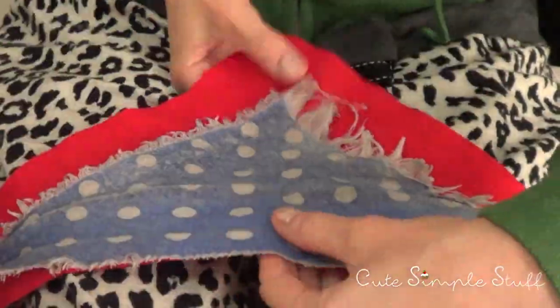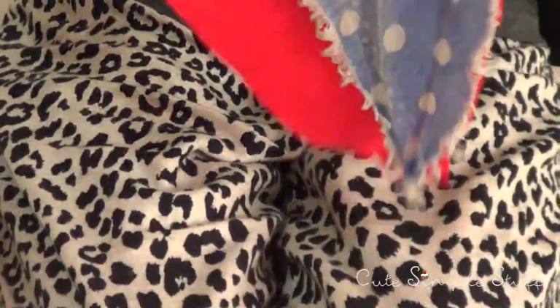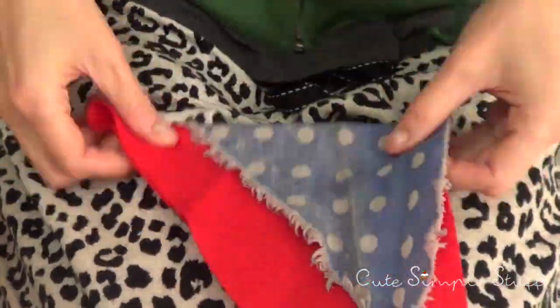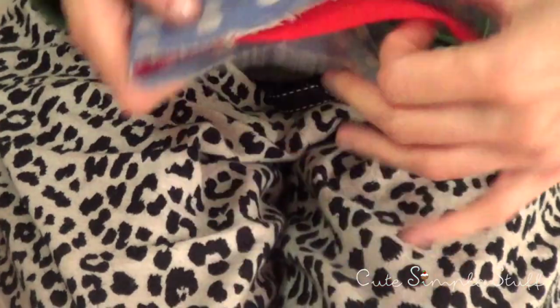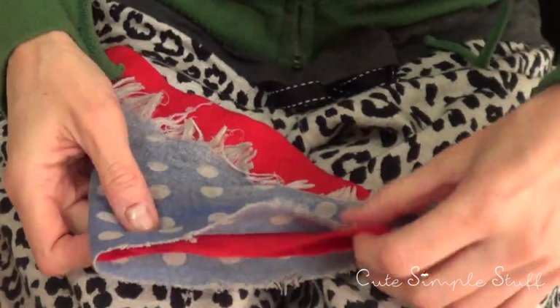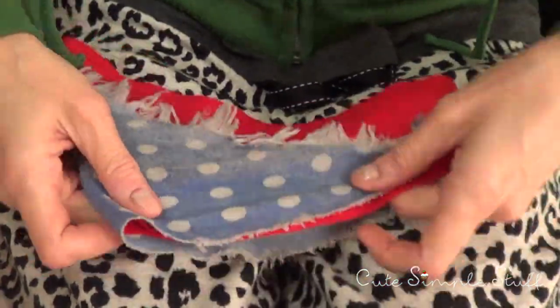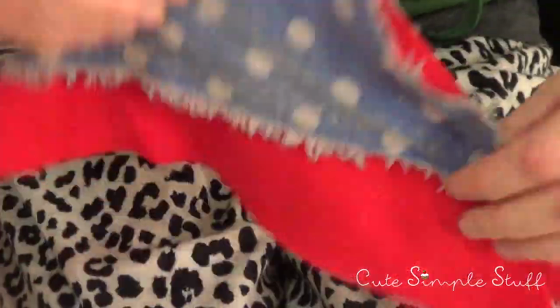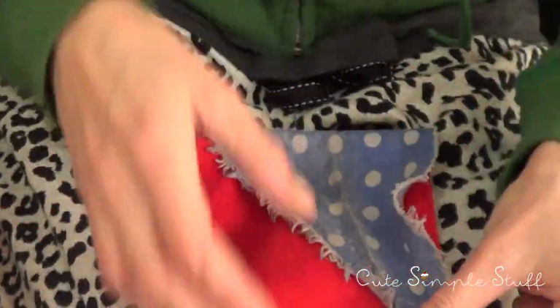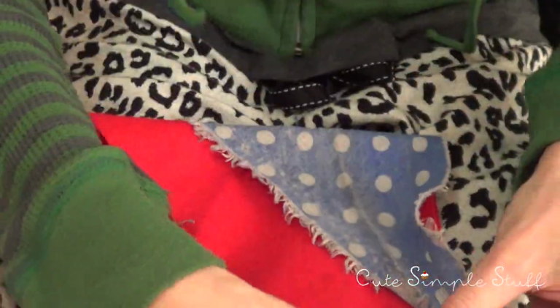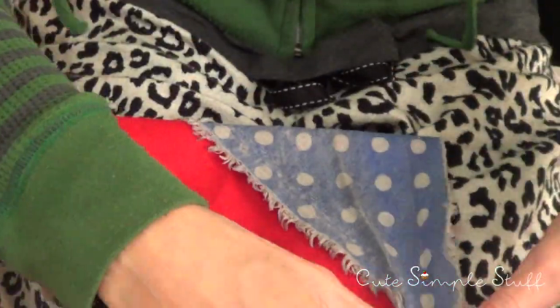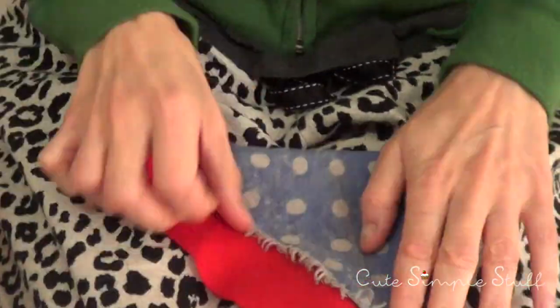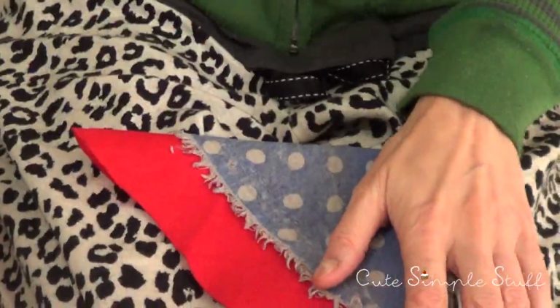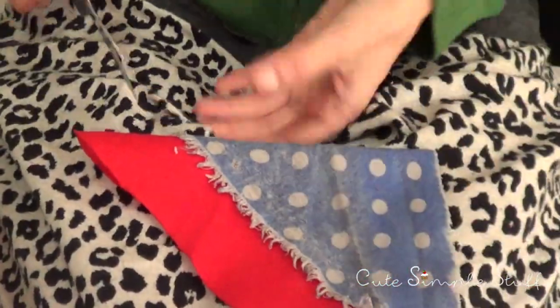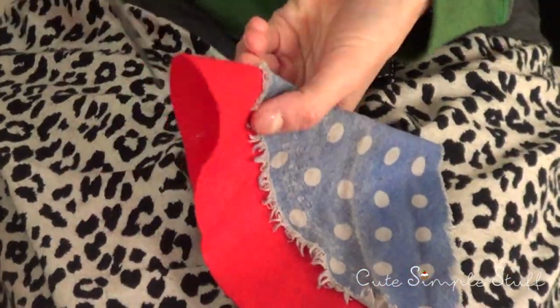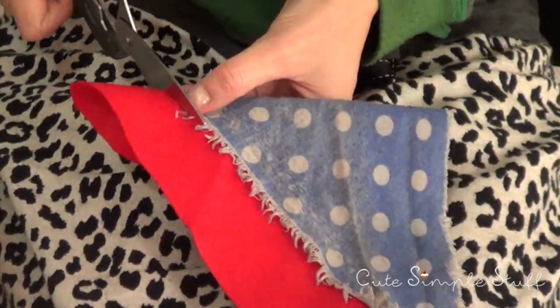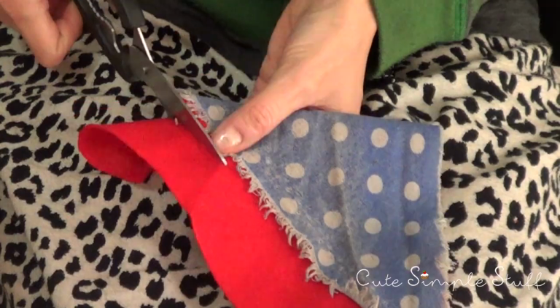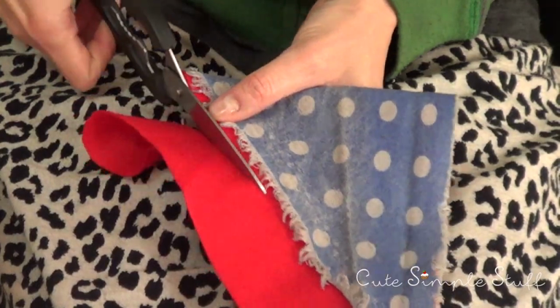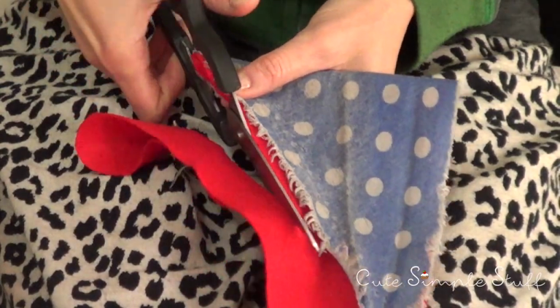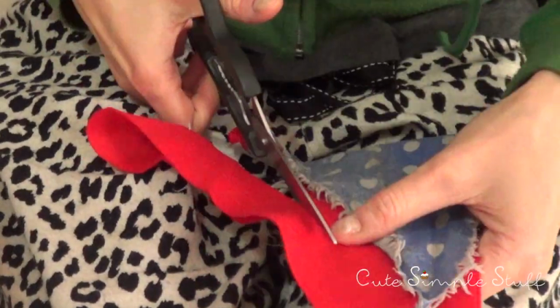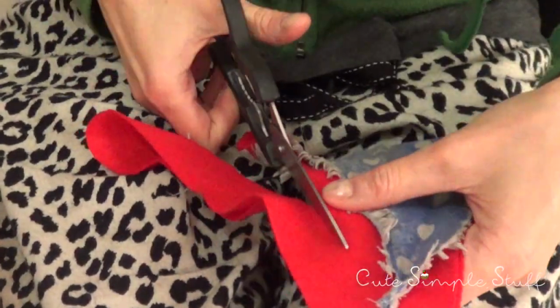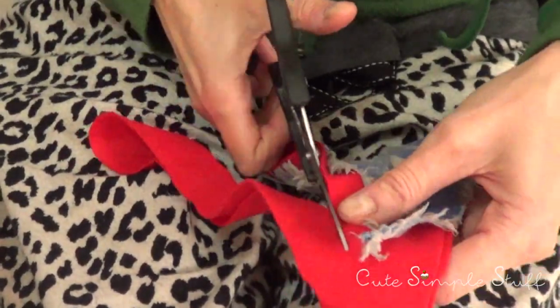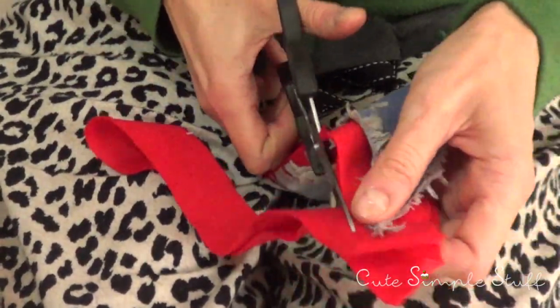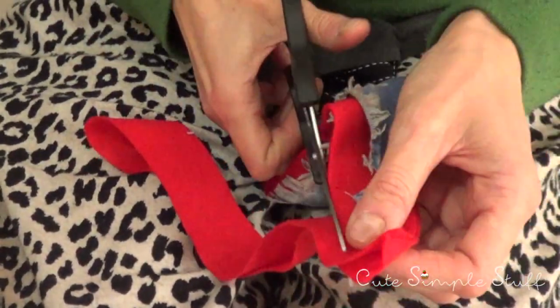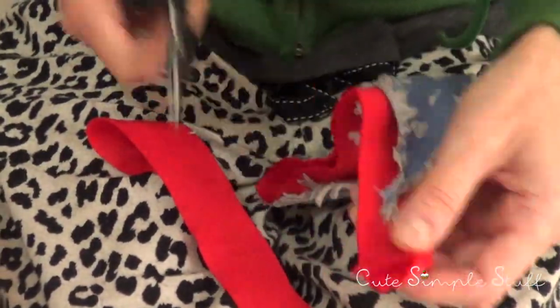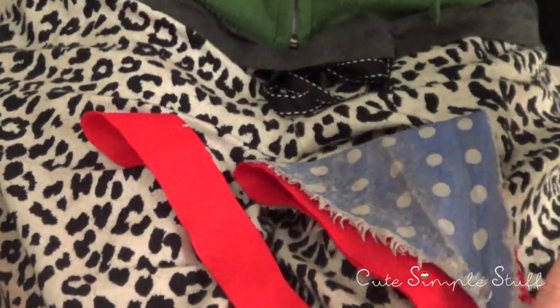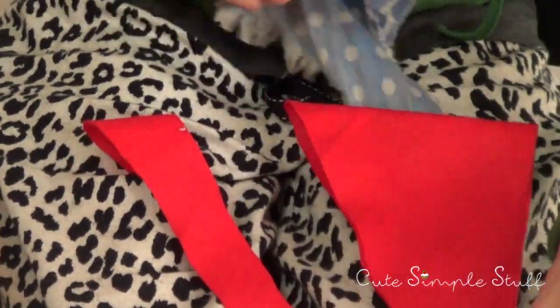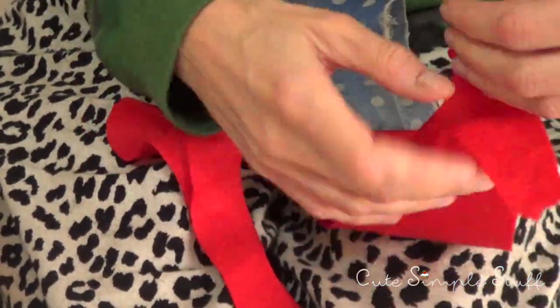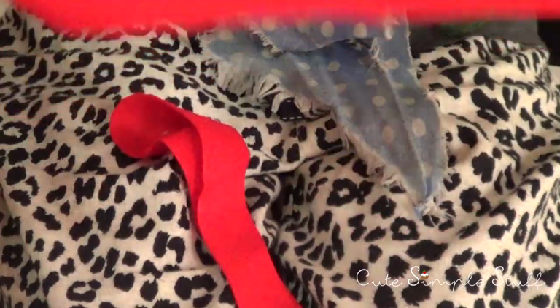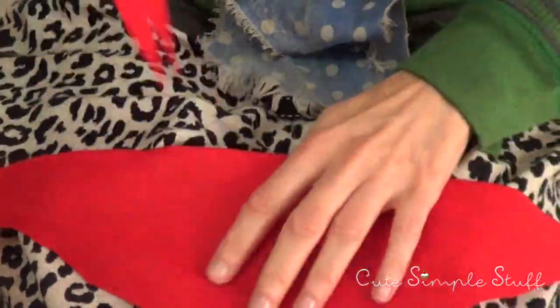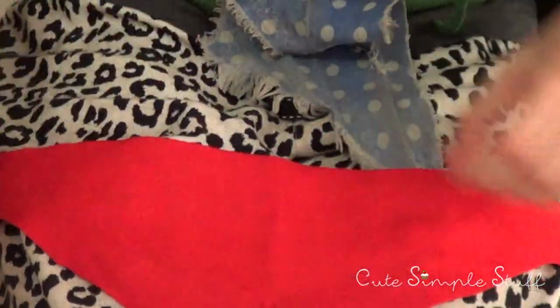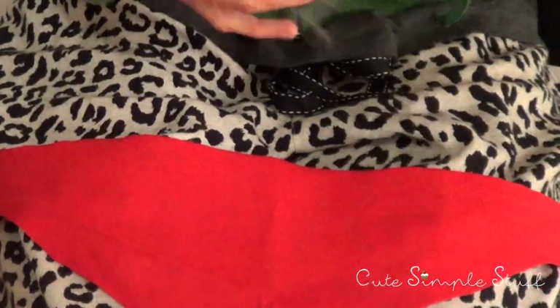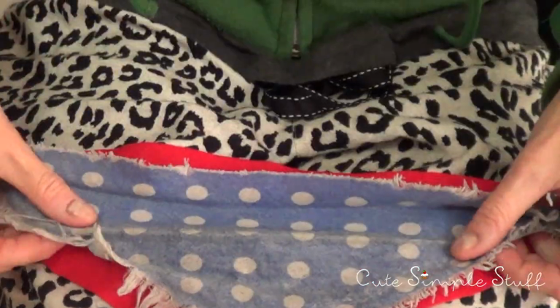I found this really old bandana — as you can see it's quite old — but it's the size I need. It's kind of a pattern for me at this point. I'm just cutting exactly the same size as my old one.